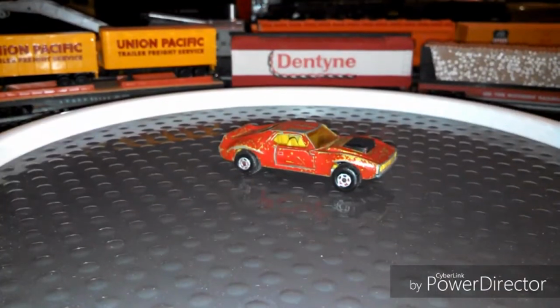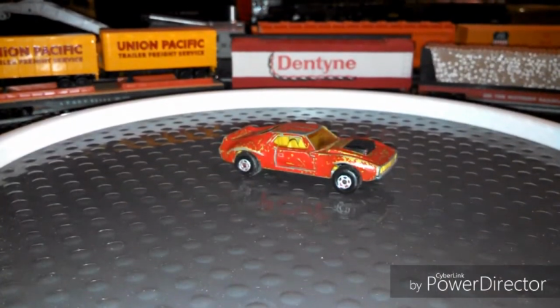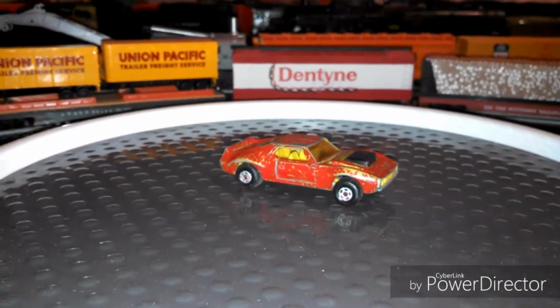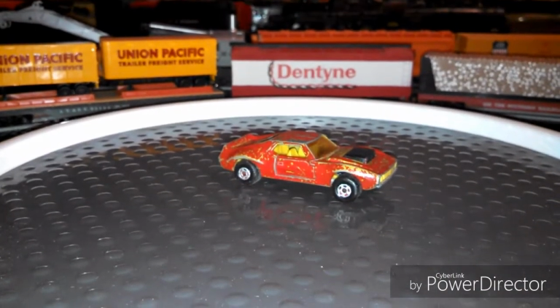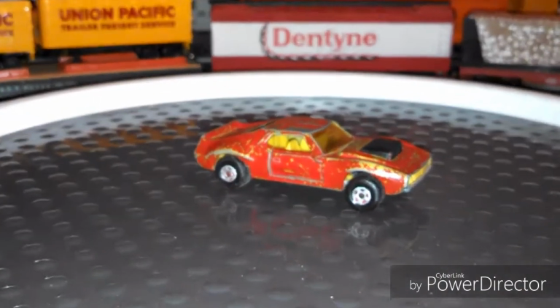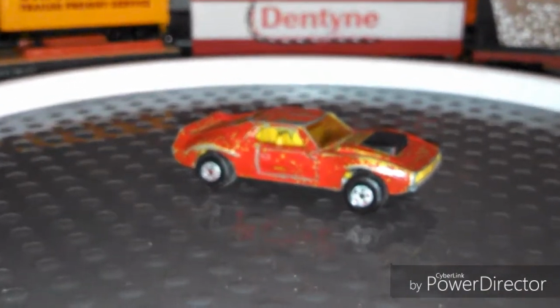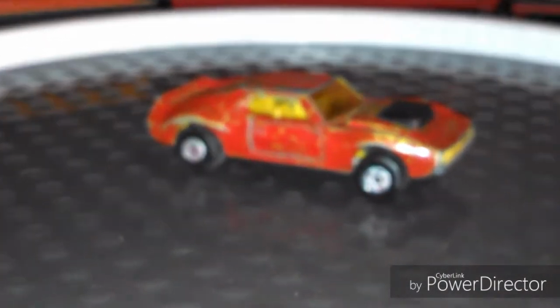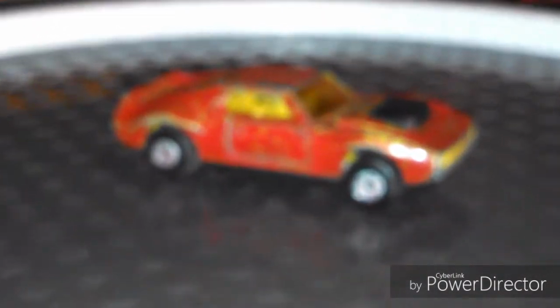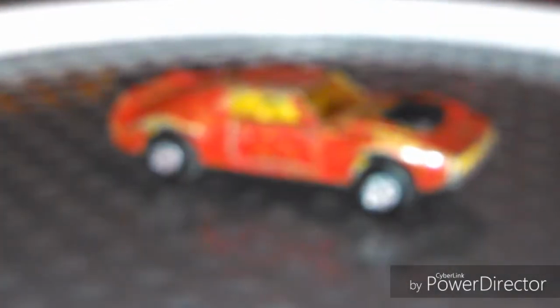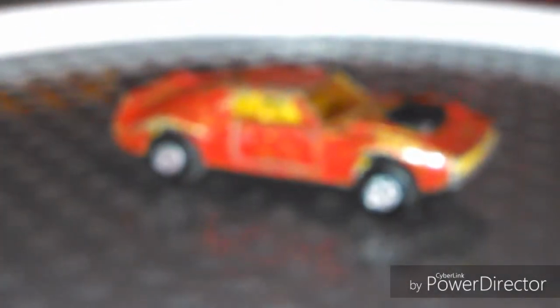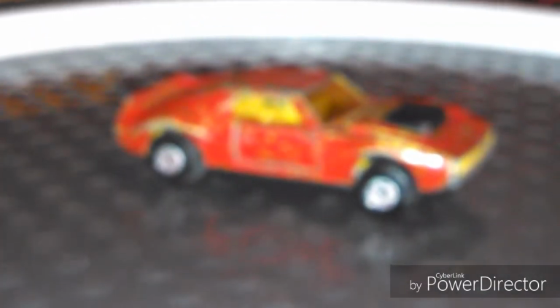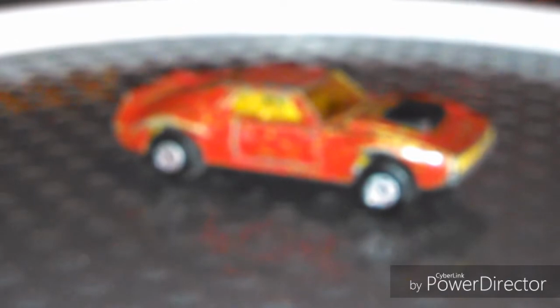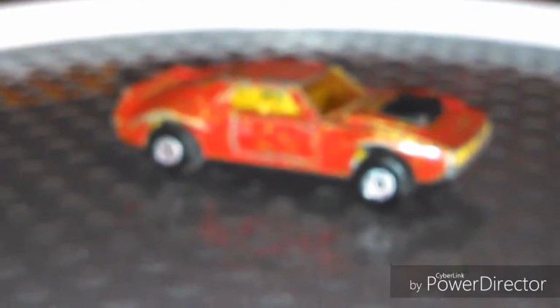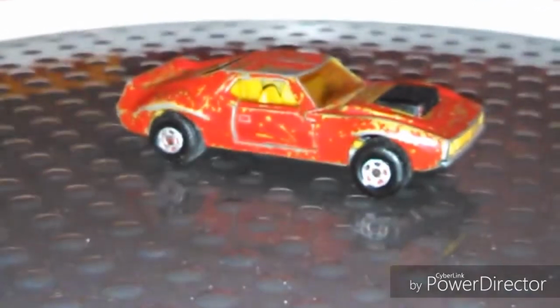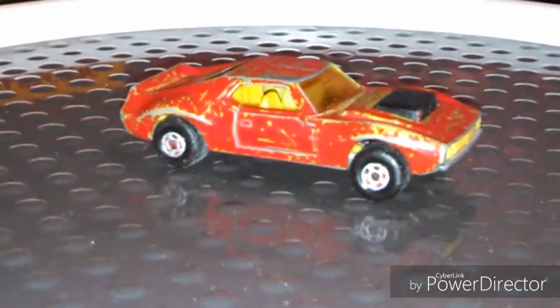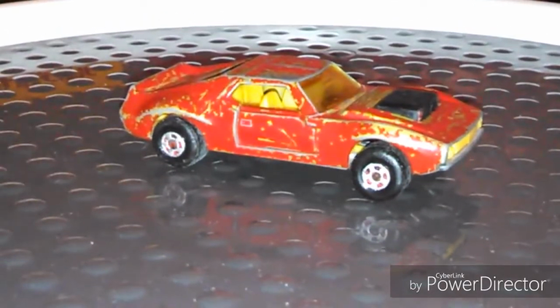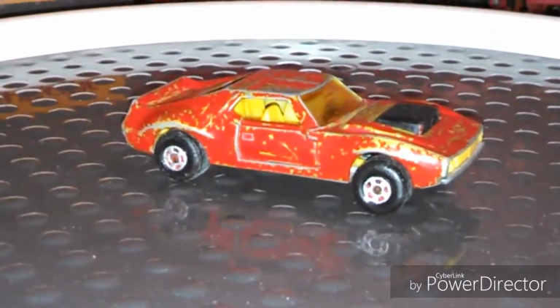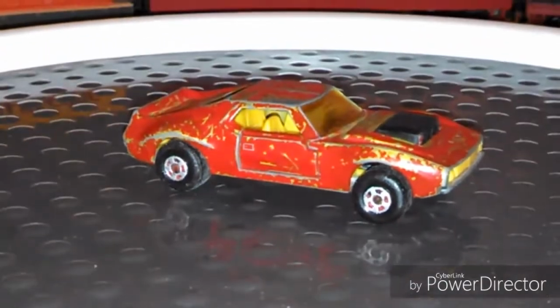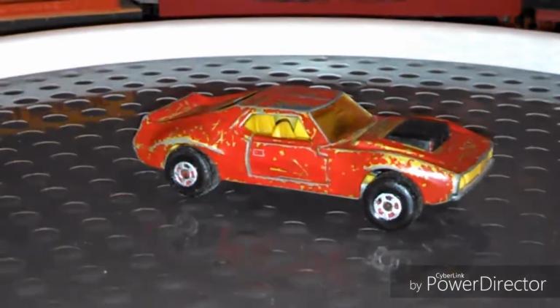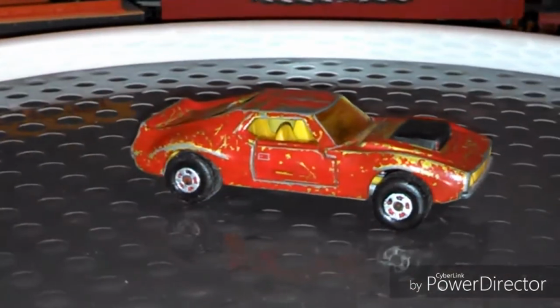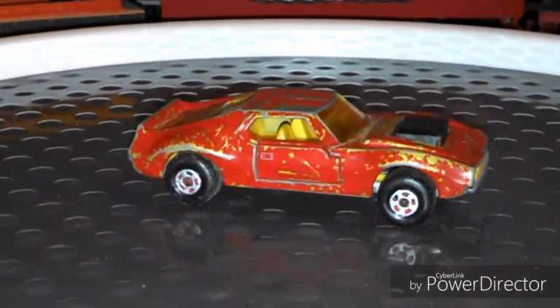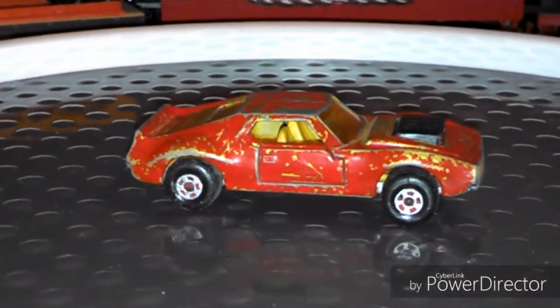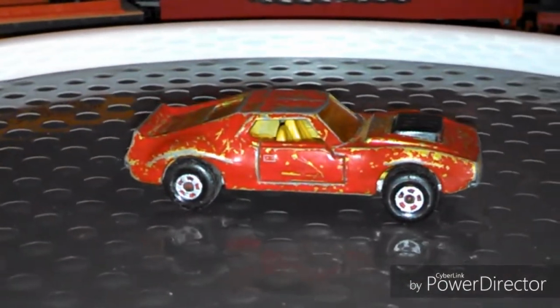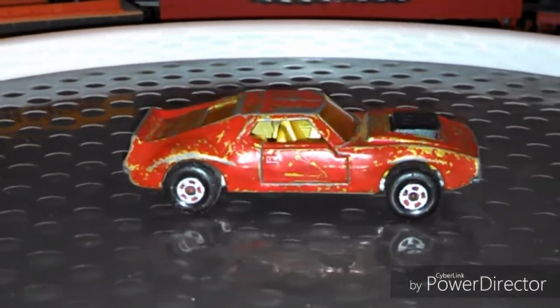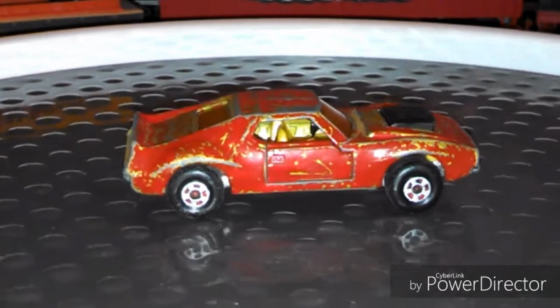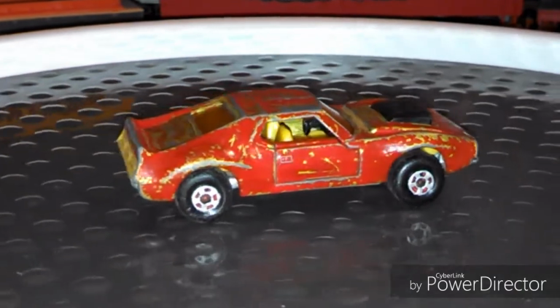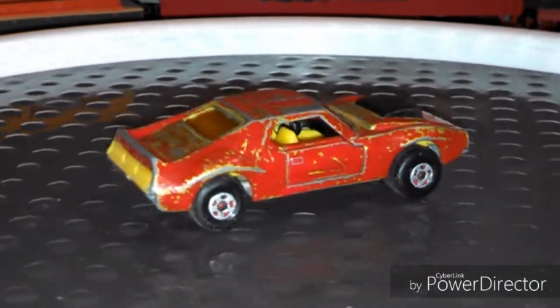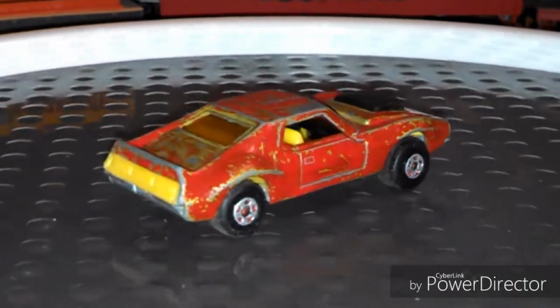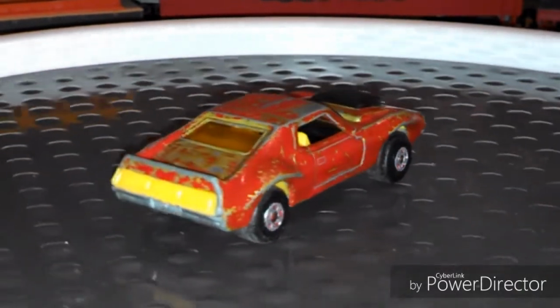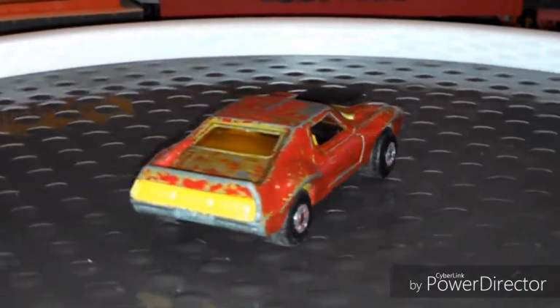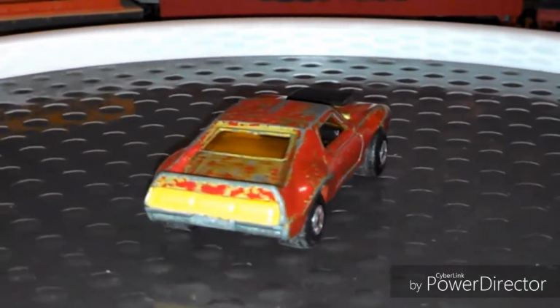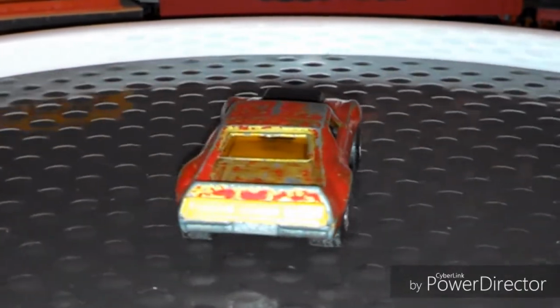Another restoration video. This time I've got a Matchbox number 9 AMX Javelin. So this is an AMC Javelin, what they call the AMX Javelin, and it's pretty beat up and I've also seen that it's been painted.